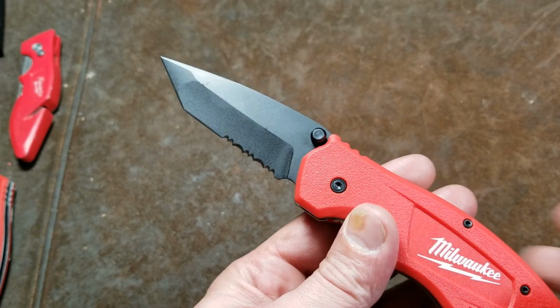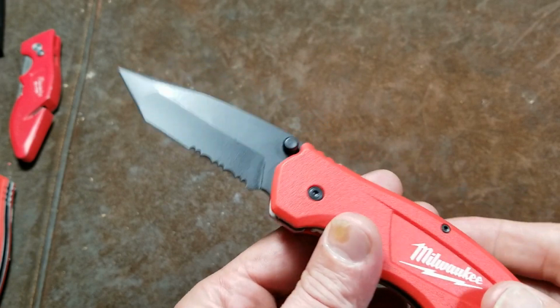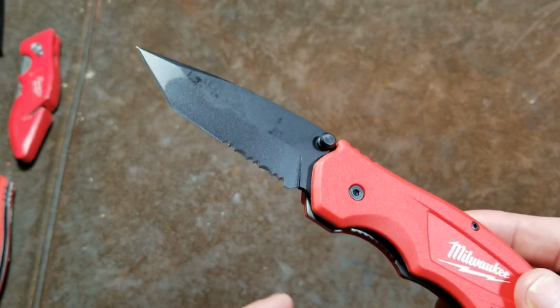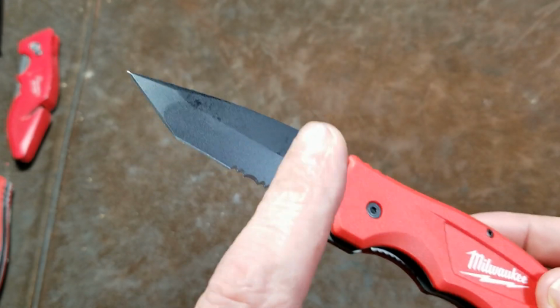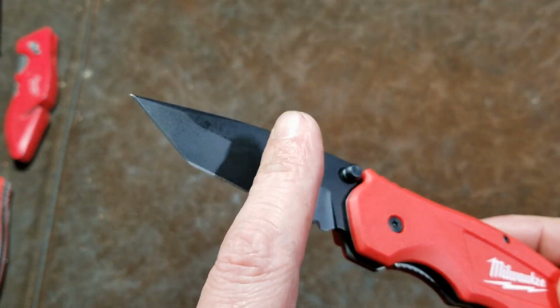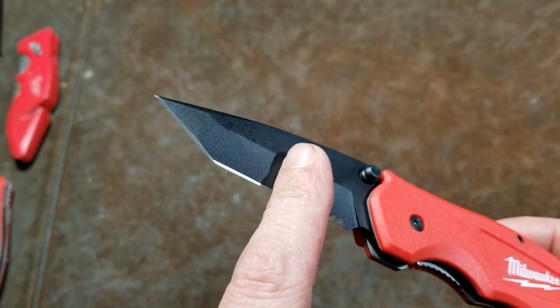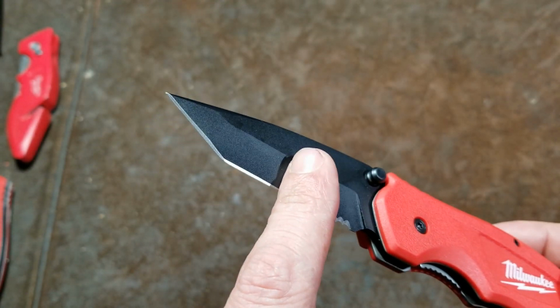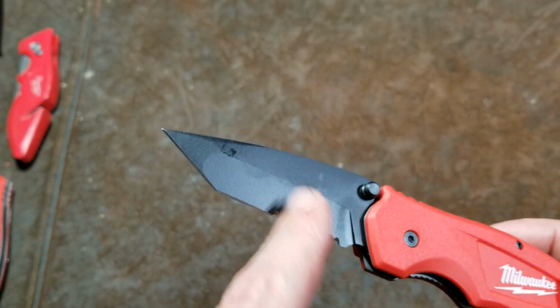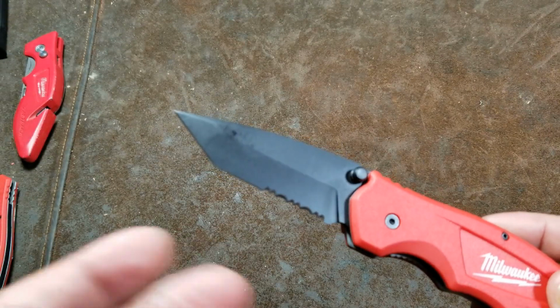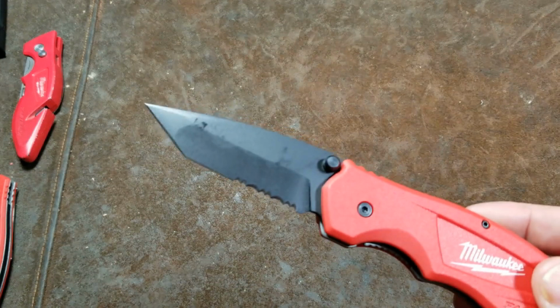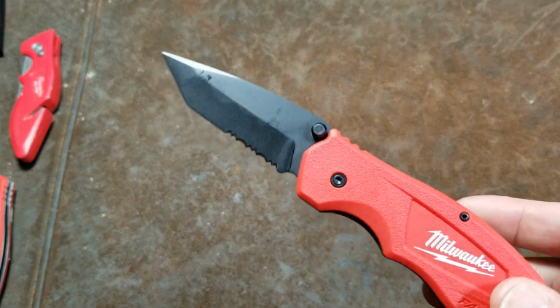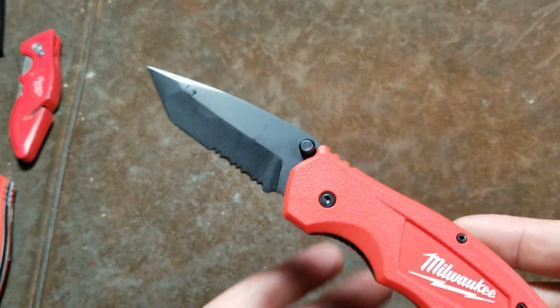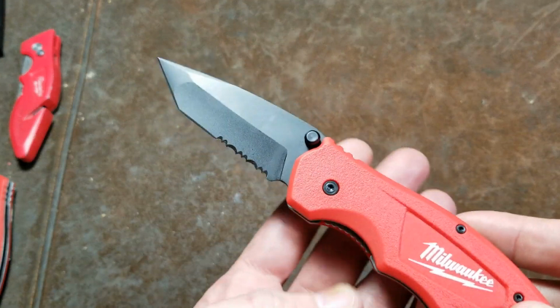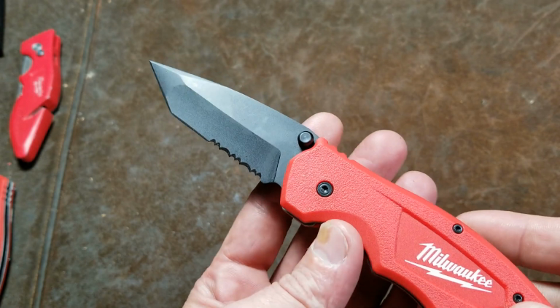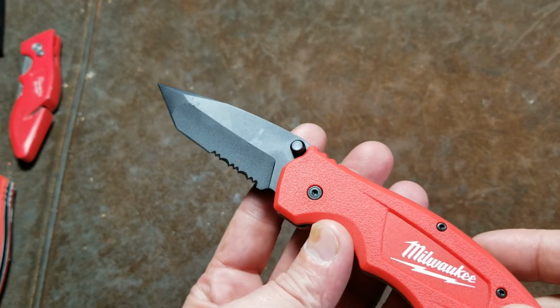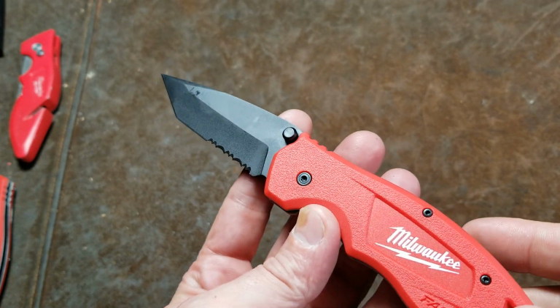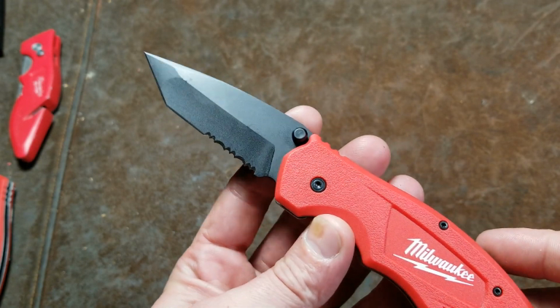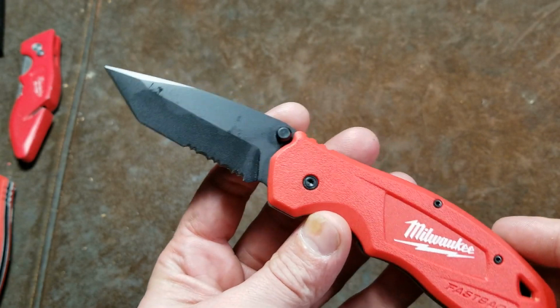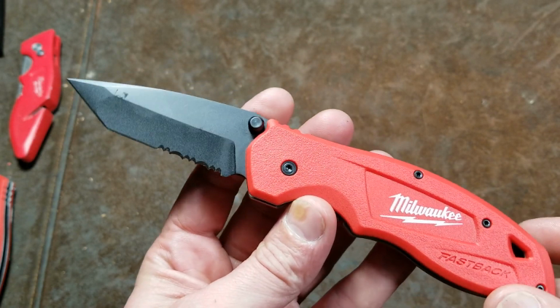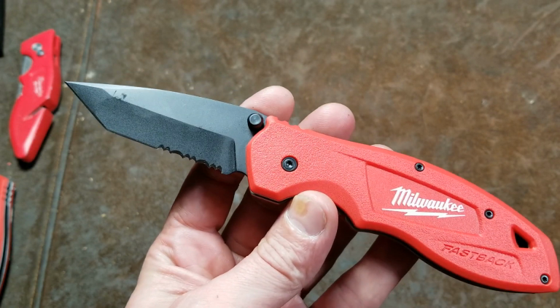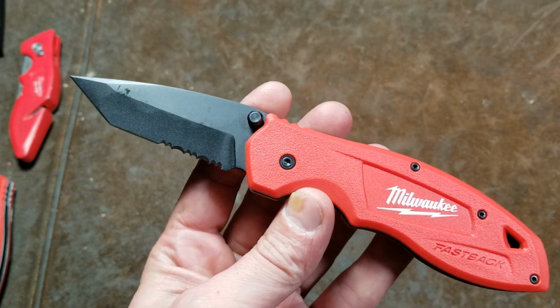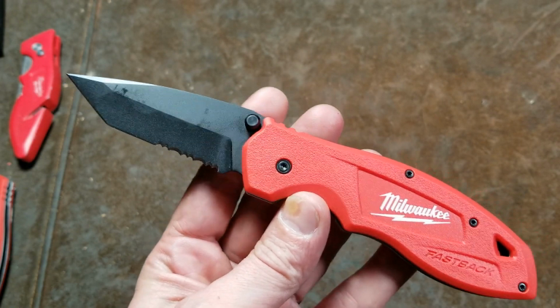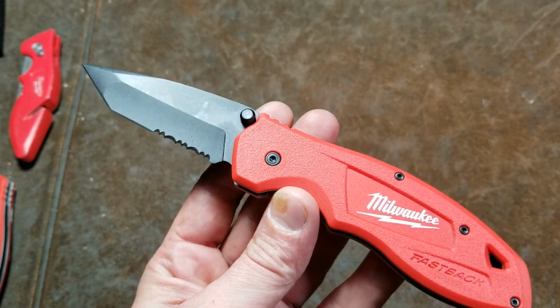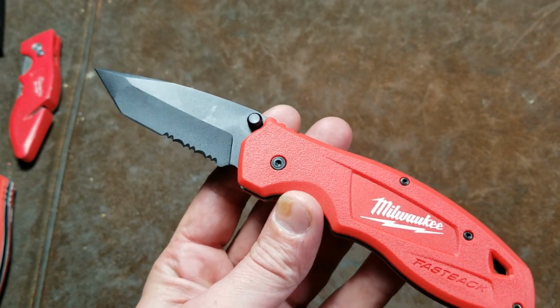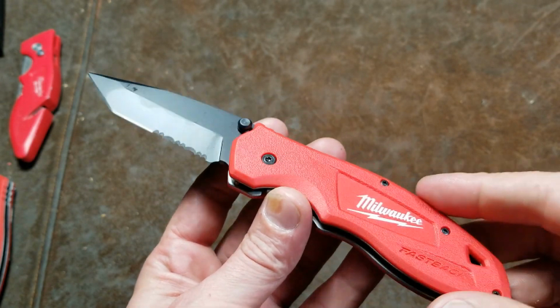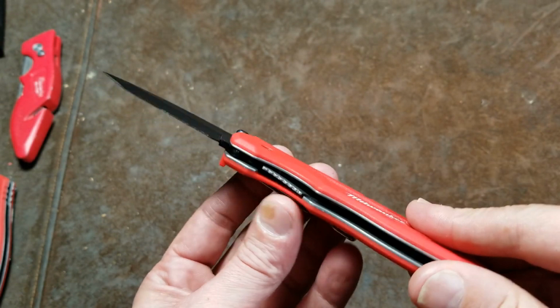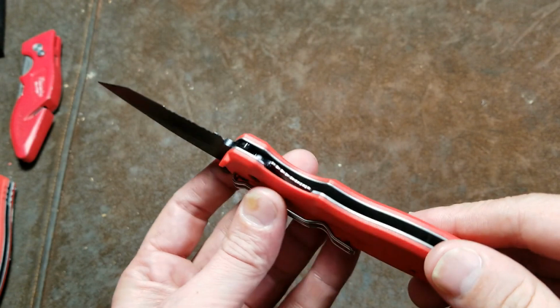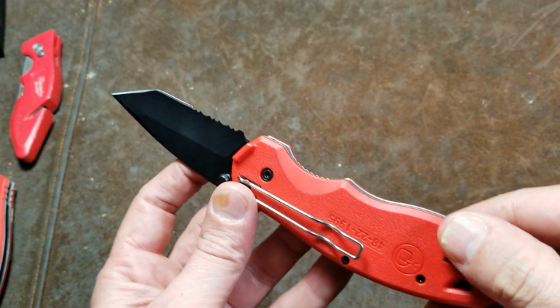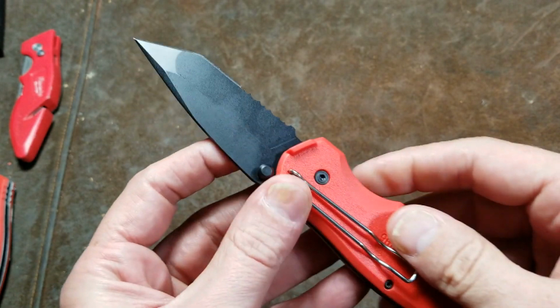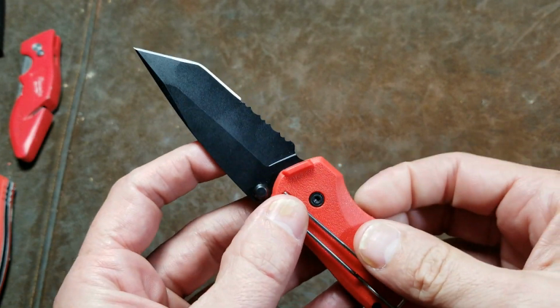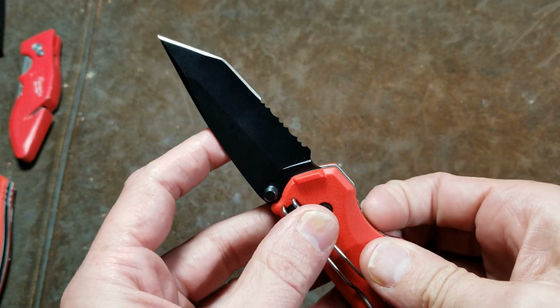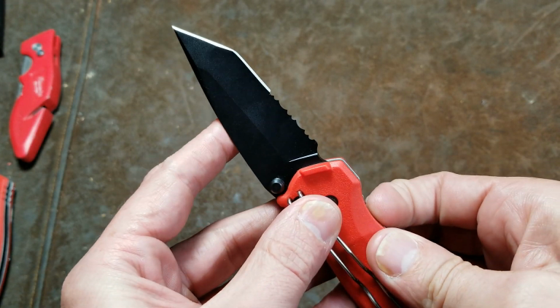I can appreciate how the tanto tip looks, and on an appropriately designed knife I think they're fine. I'm not a big knife person, but I don't think a Milwaukee pocket knife should have that tip.